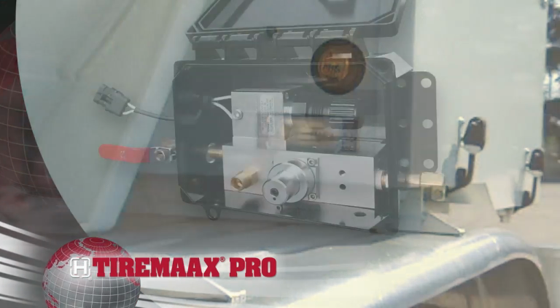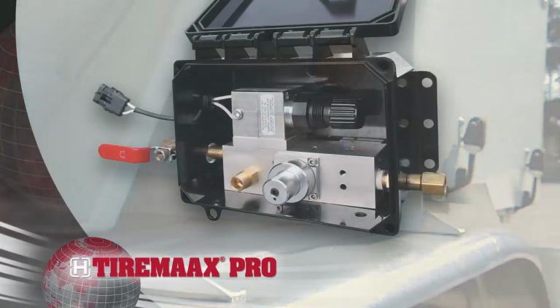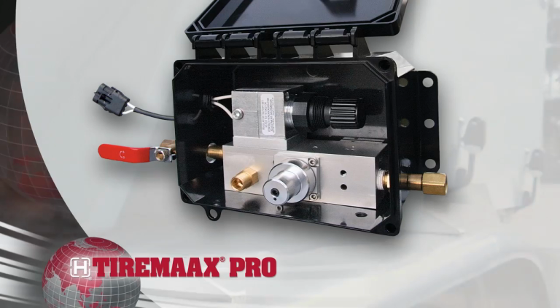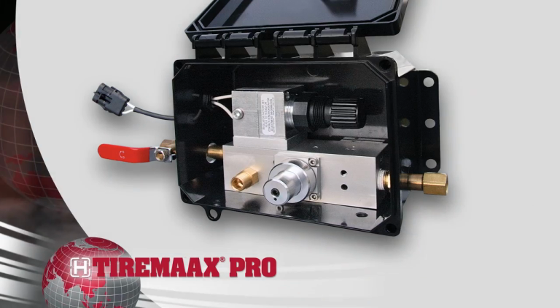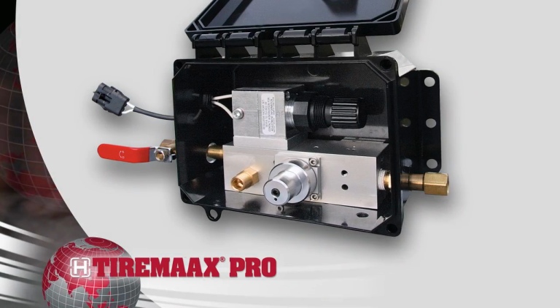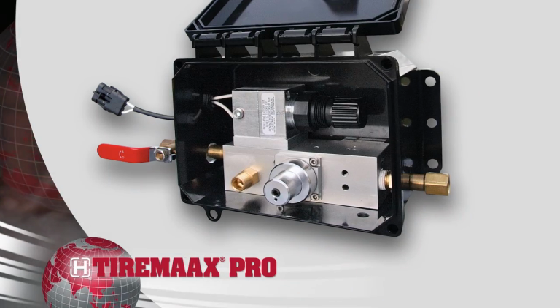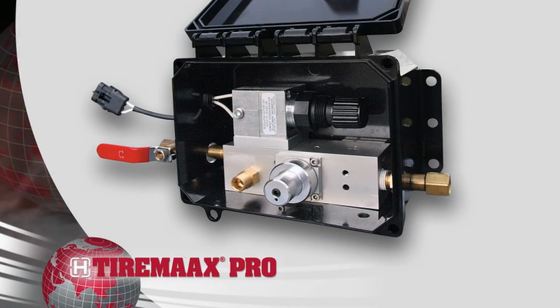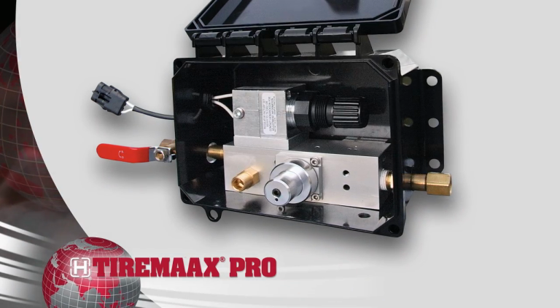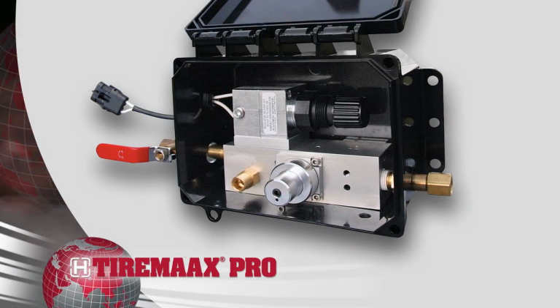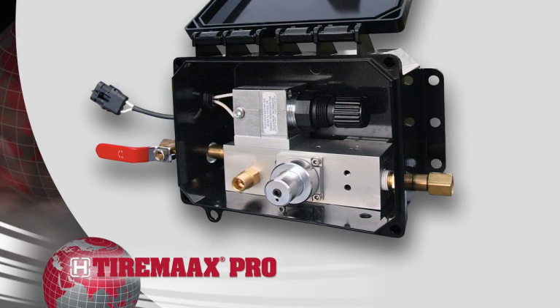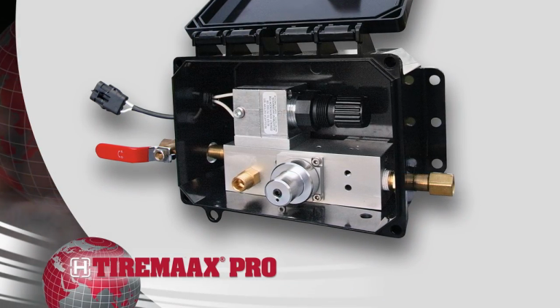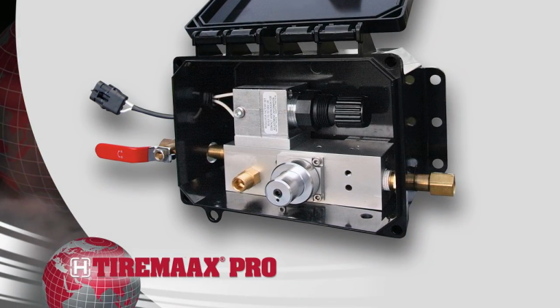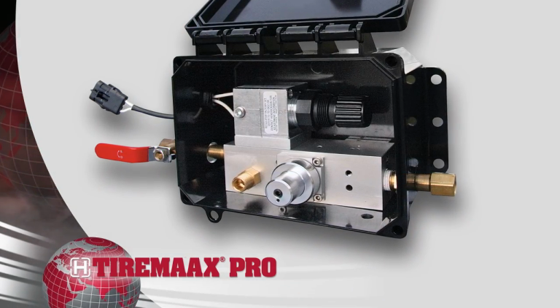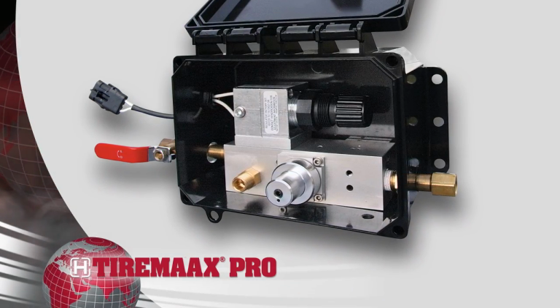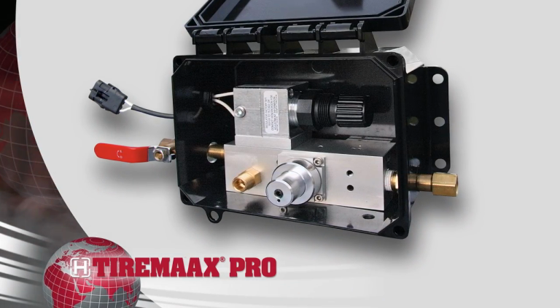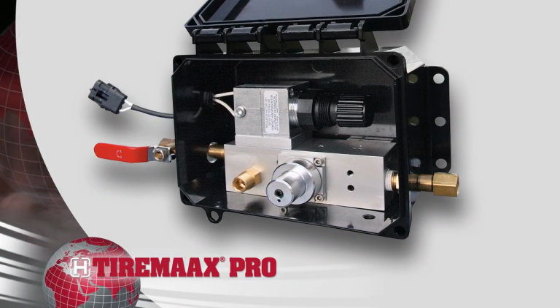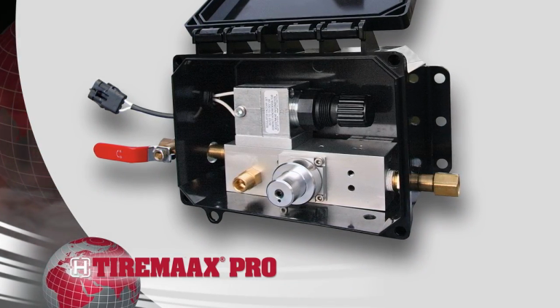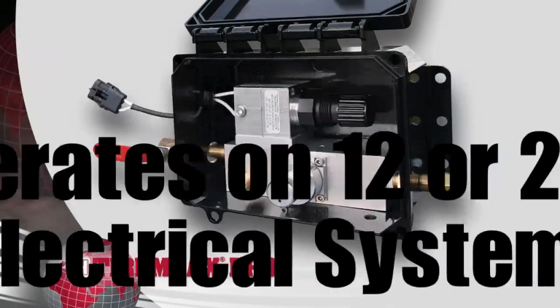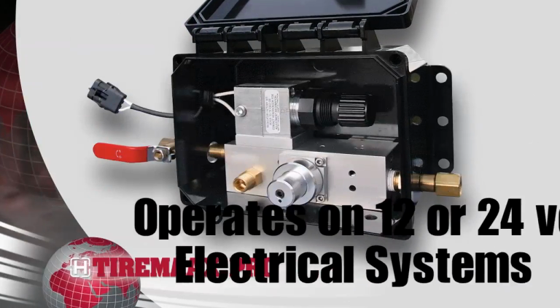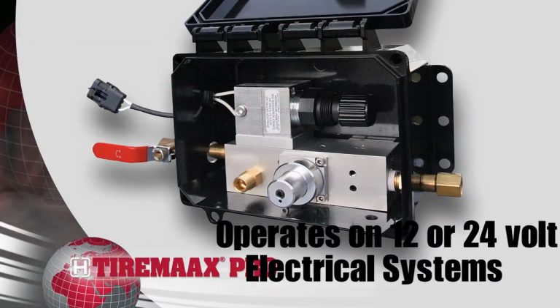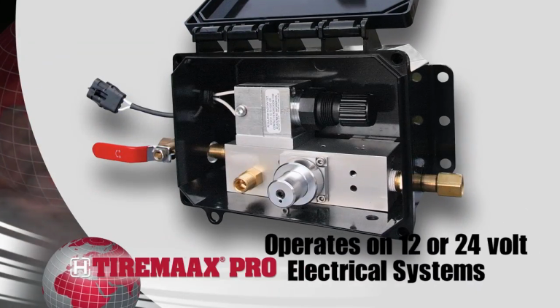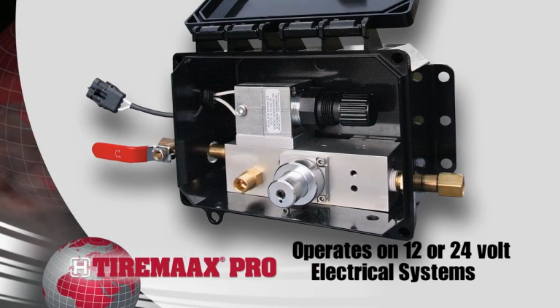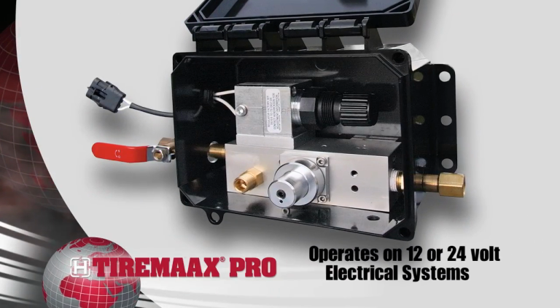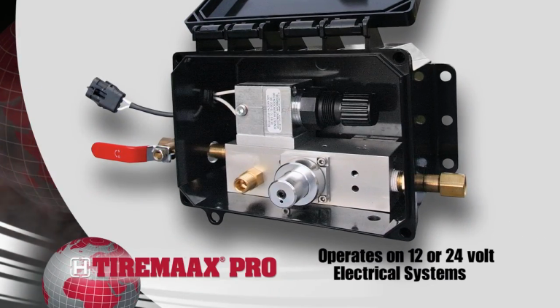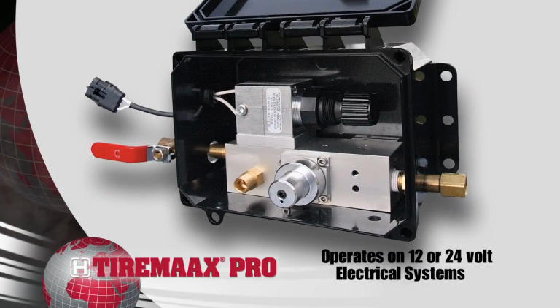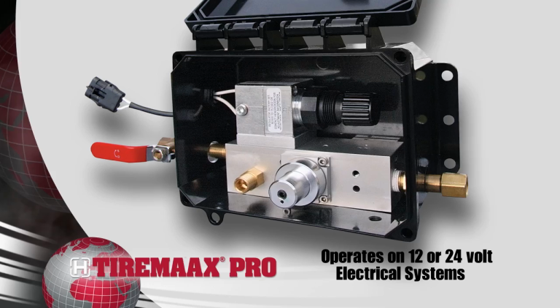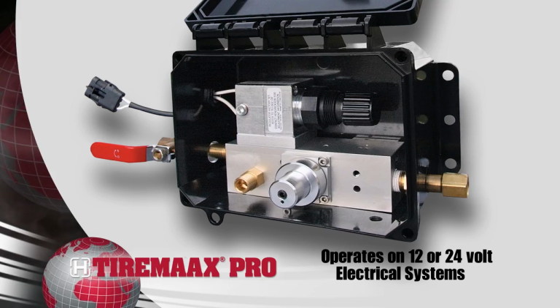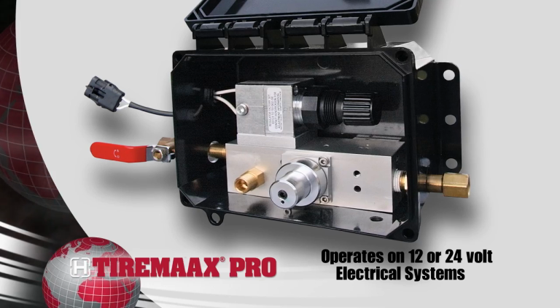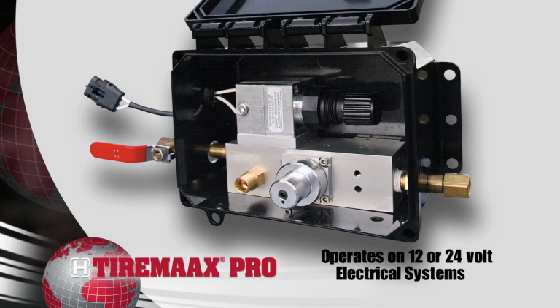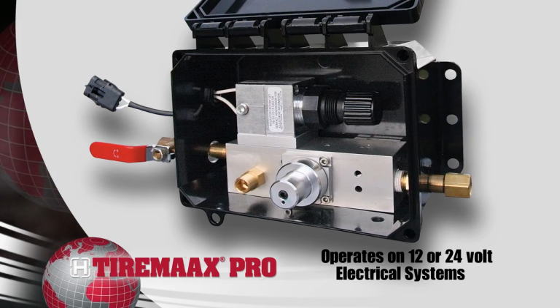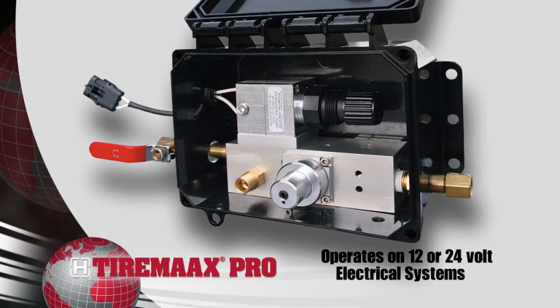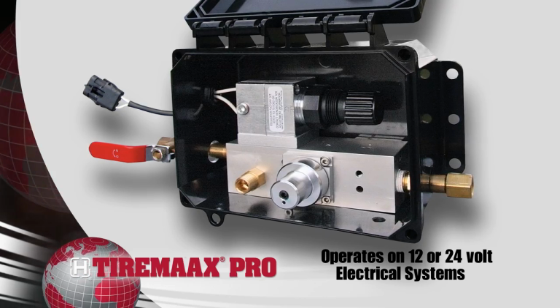The versatile TireMax Pro system is easy to adjust by a technician and operates on either a 12 or 24 volt electrical system.